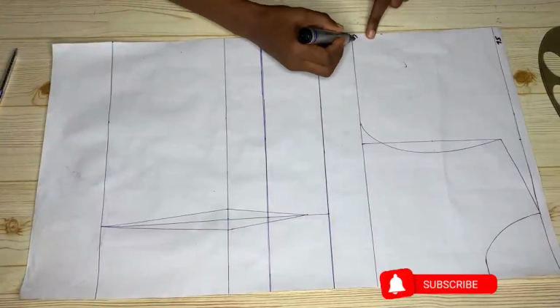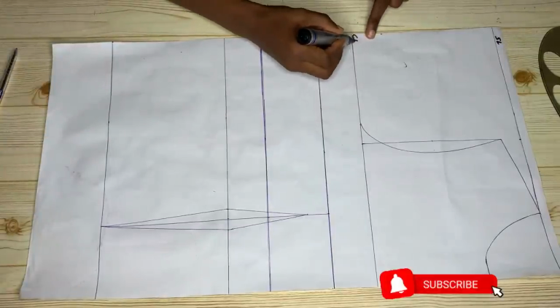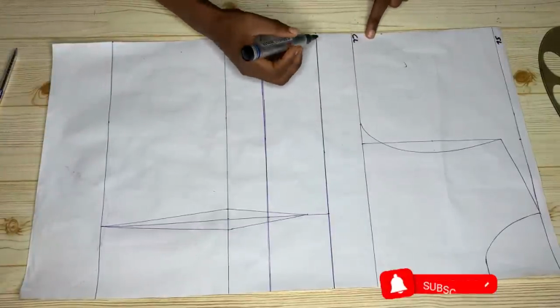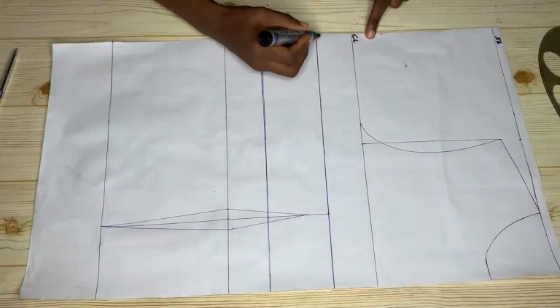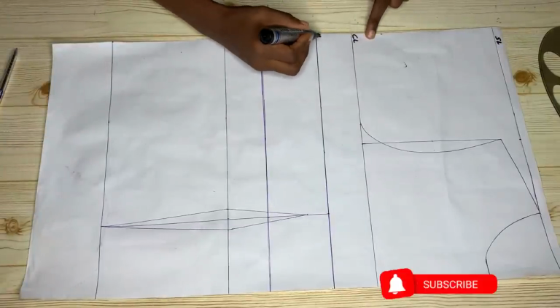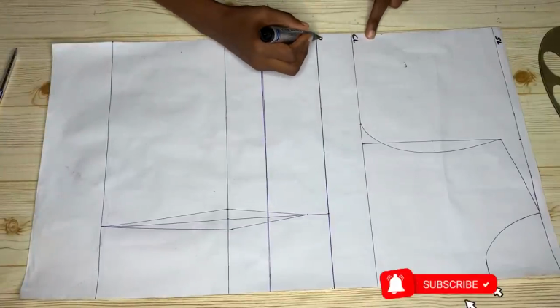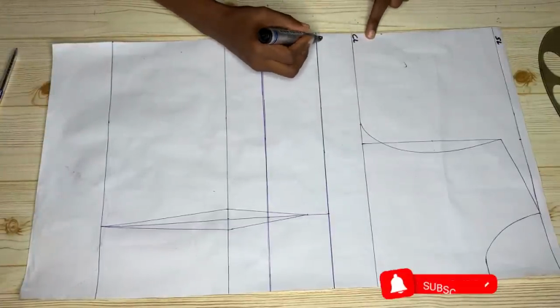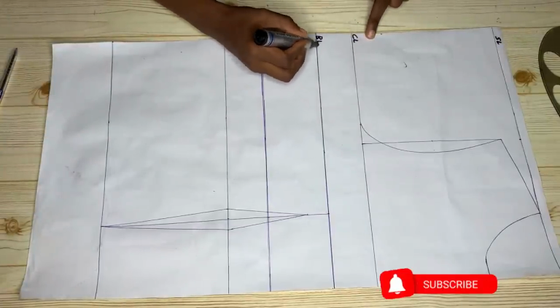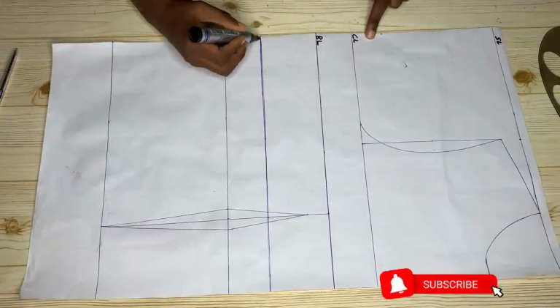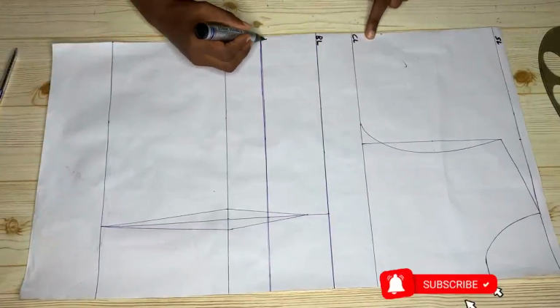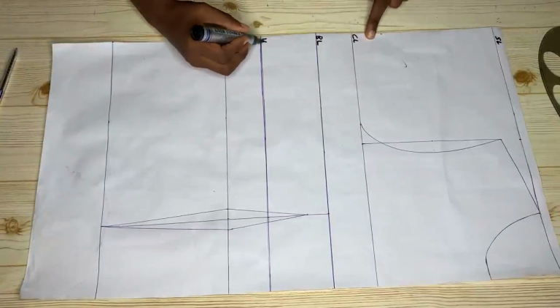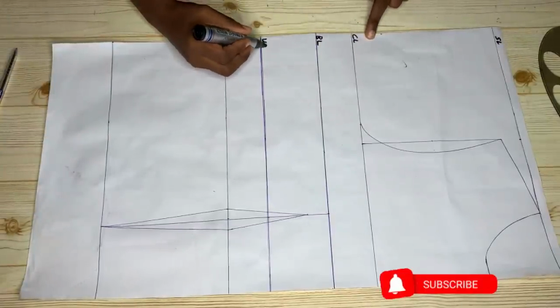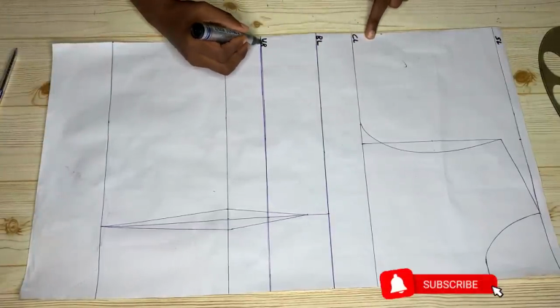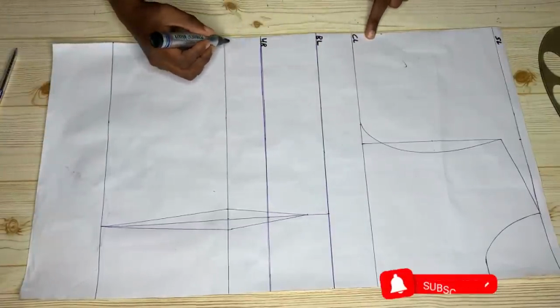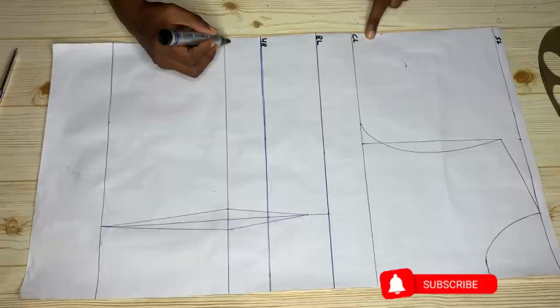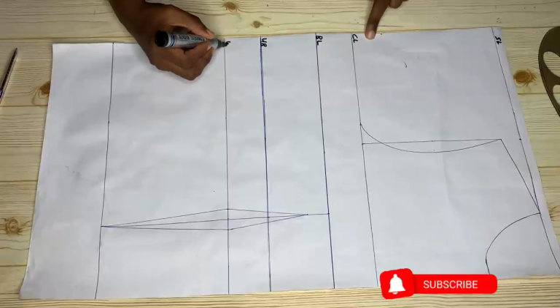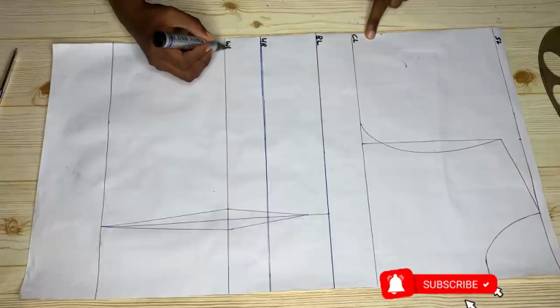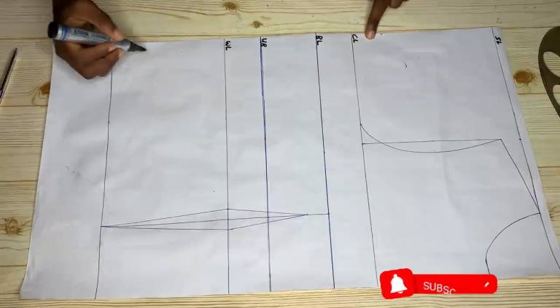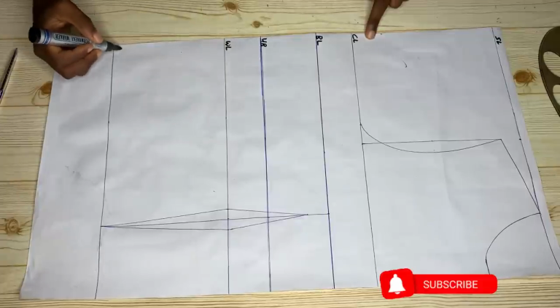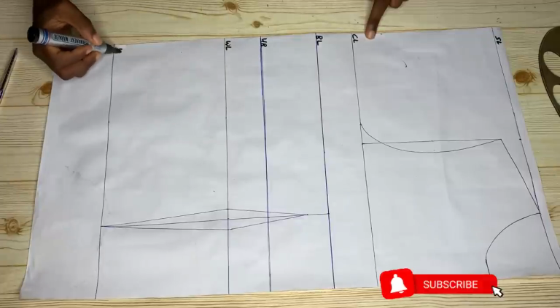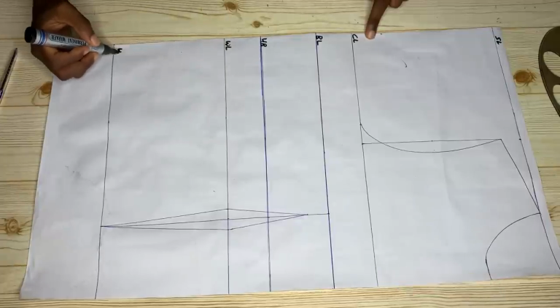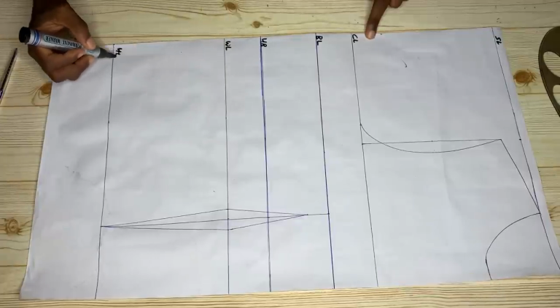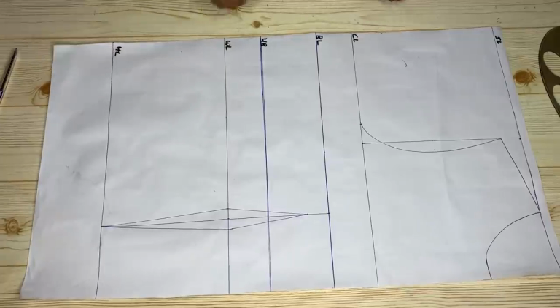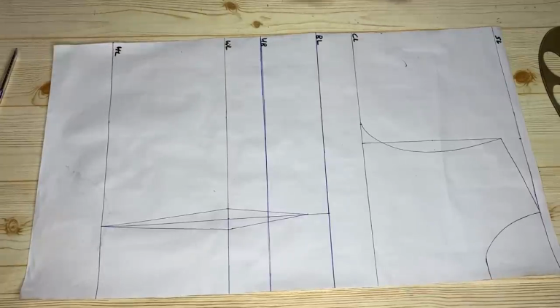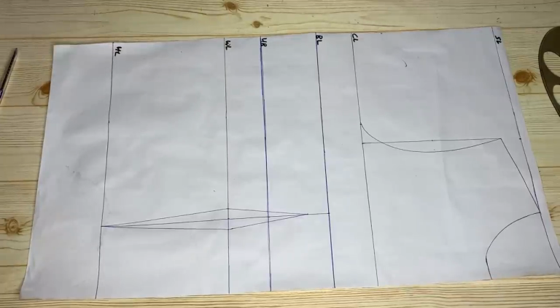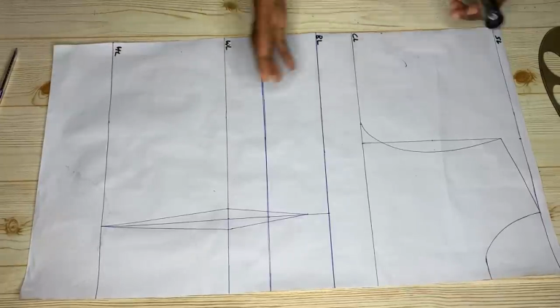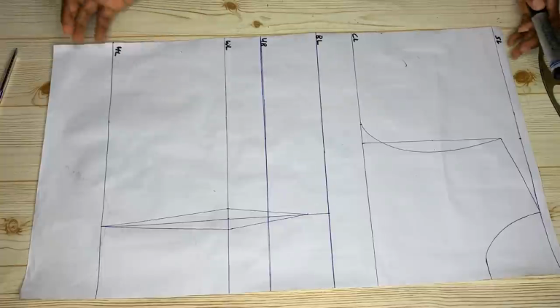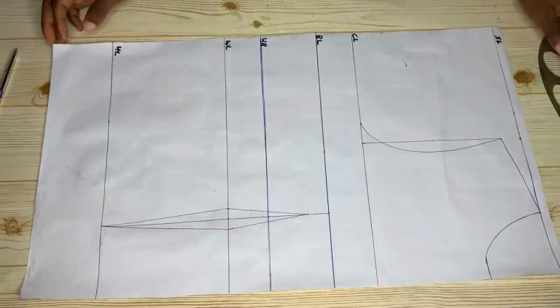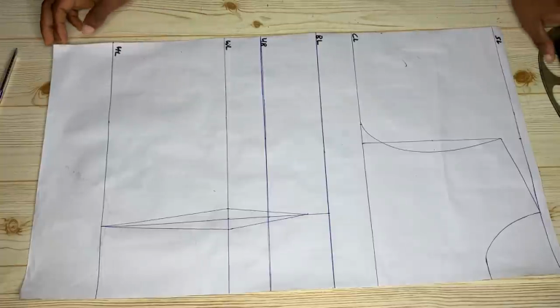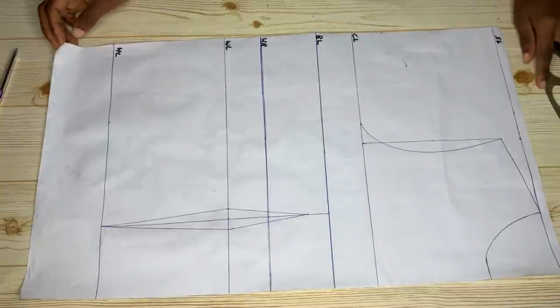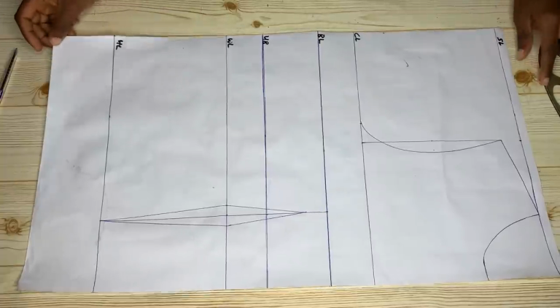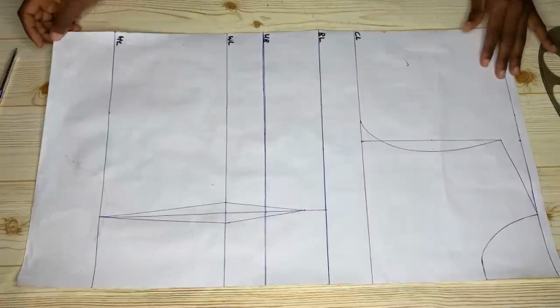So as you can see, this is the chest line, this is the bust line, this is the under bust line, here we have the waistline, and then this is our hemline which is the full length of our top.